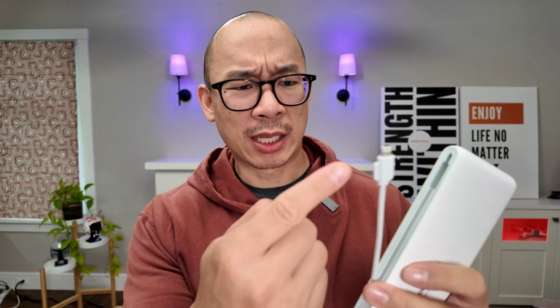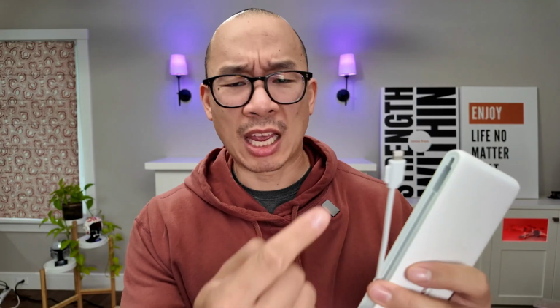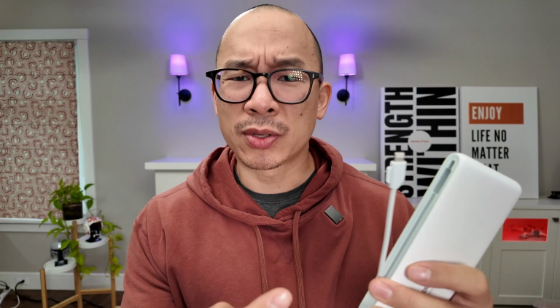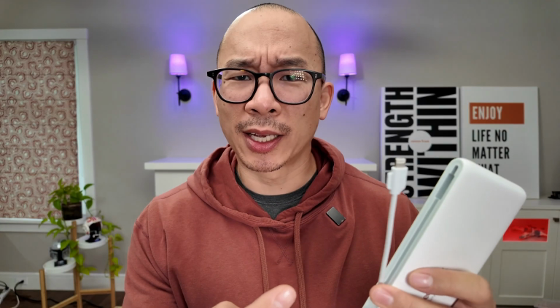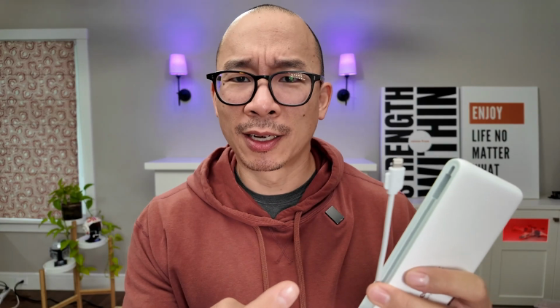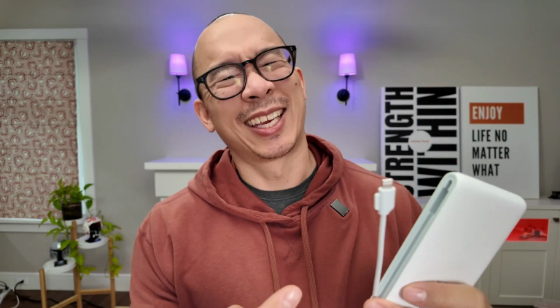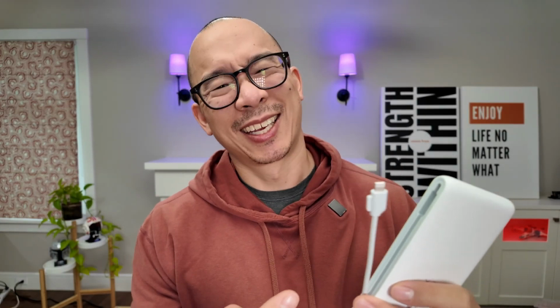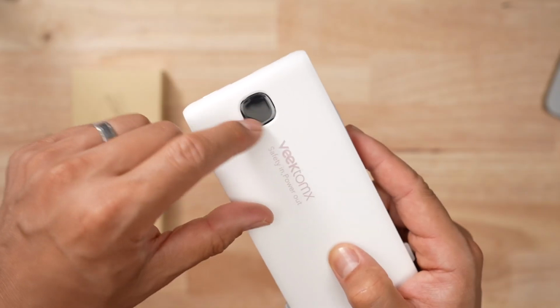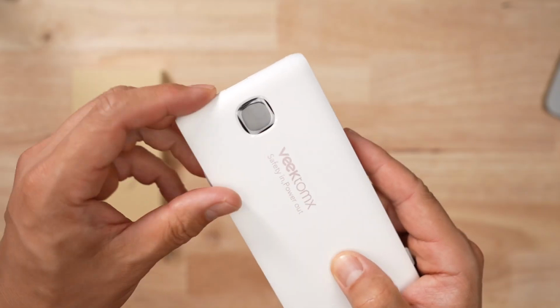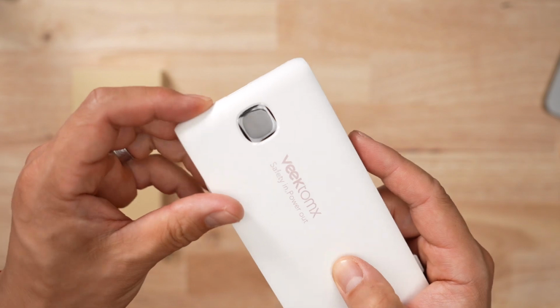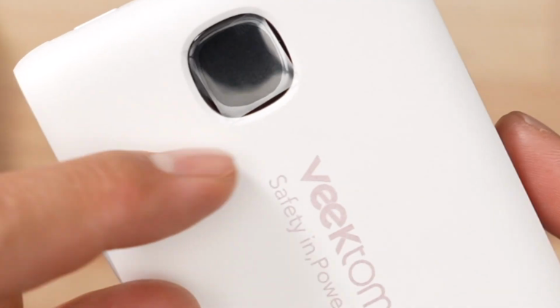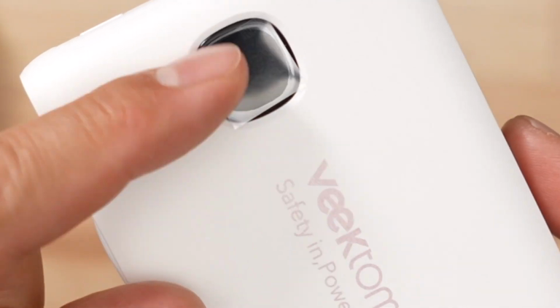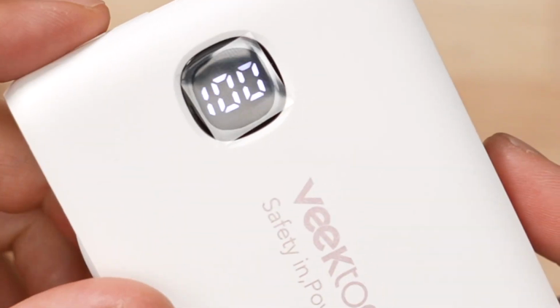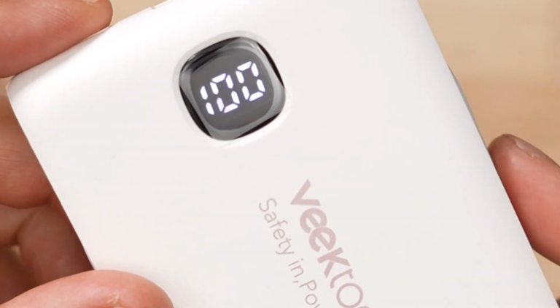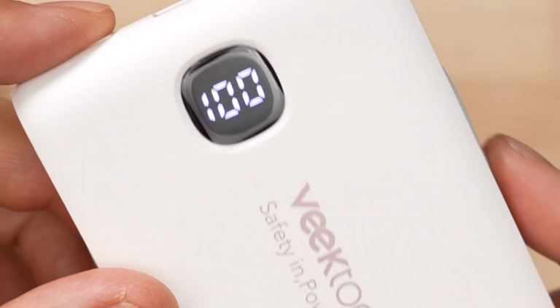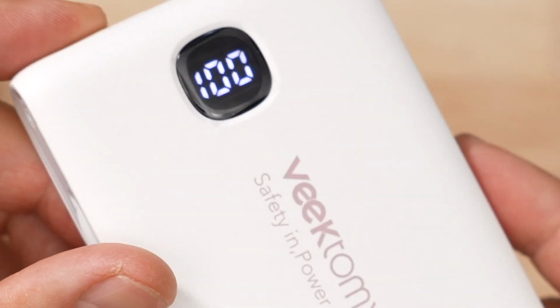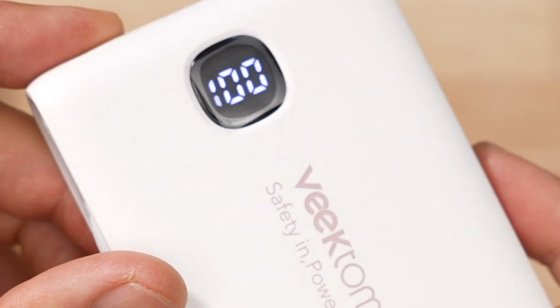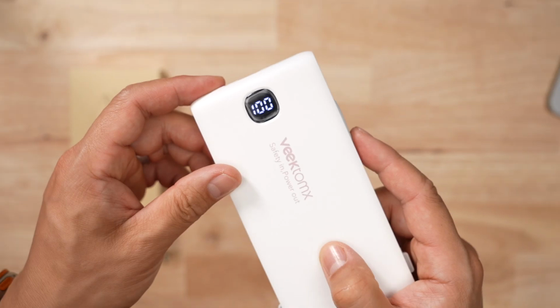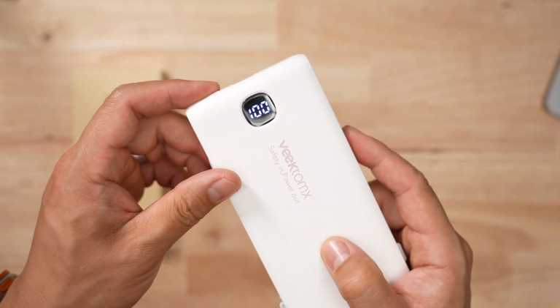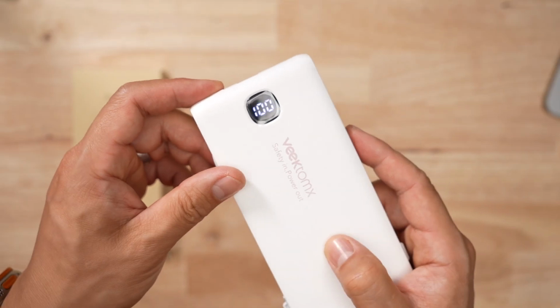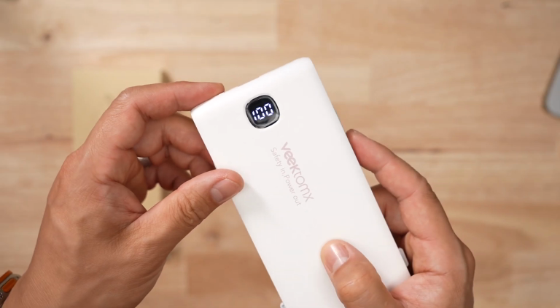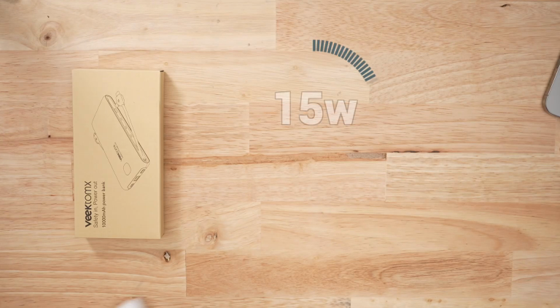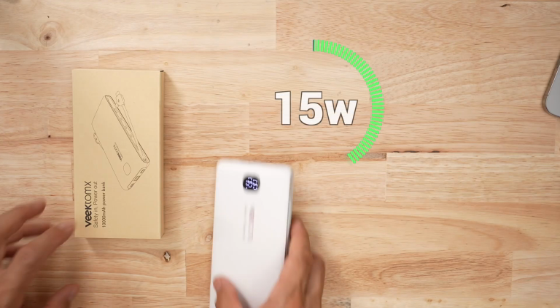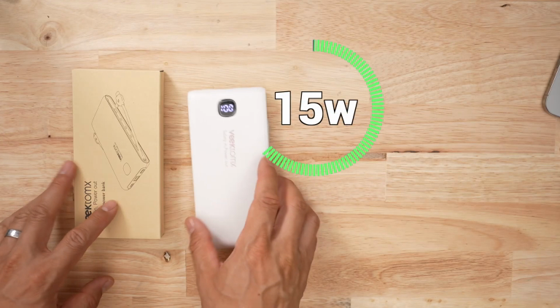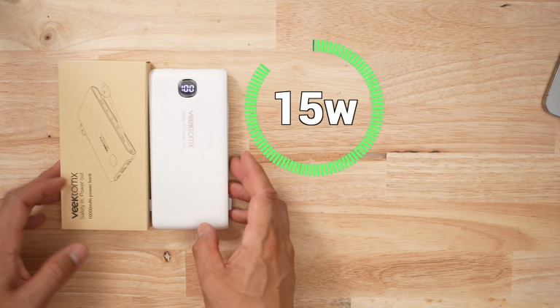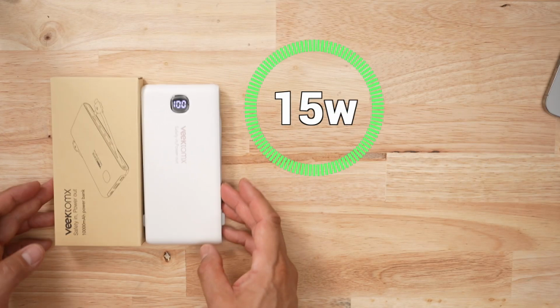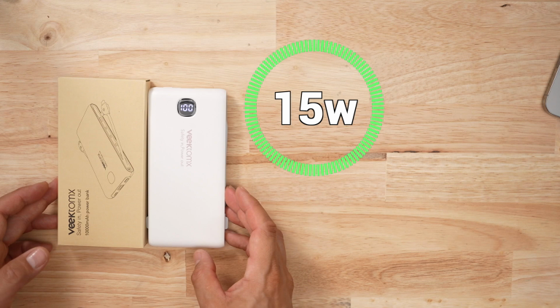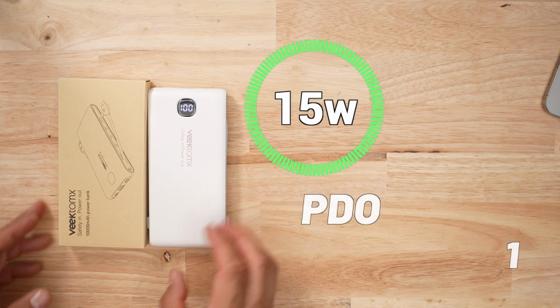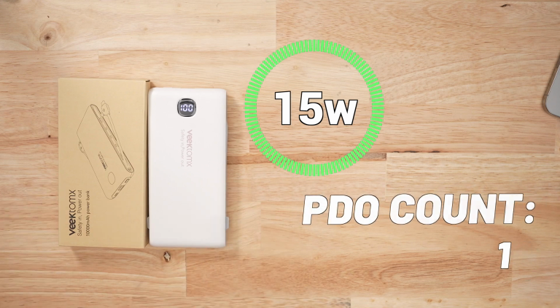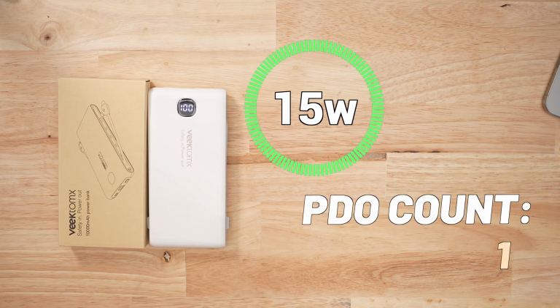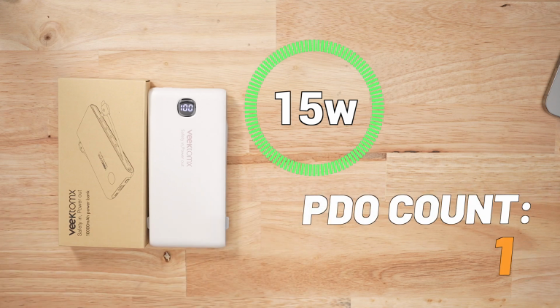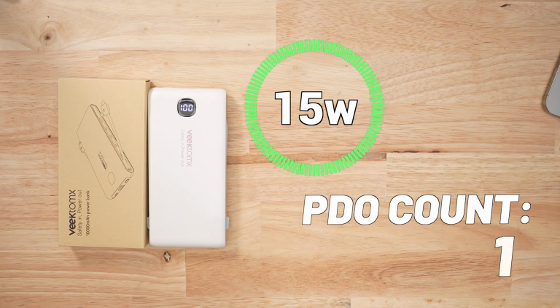What is a Lightning cable used for again? In terms of the display, this thing is just a simple LED that tells you how much charge is left and if it's discharging or not. When it comes to voltage accuracy and stability, this thing is pretty terrible.